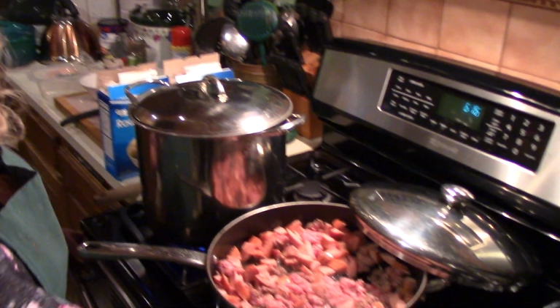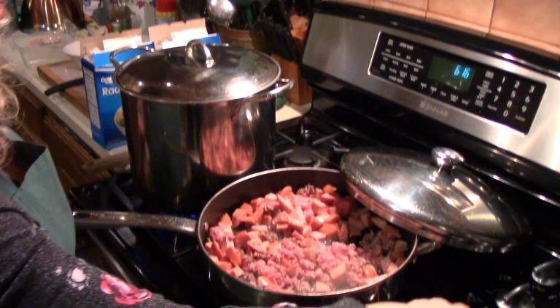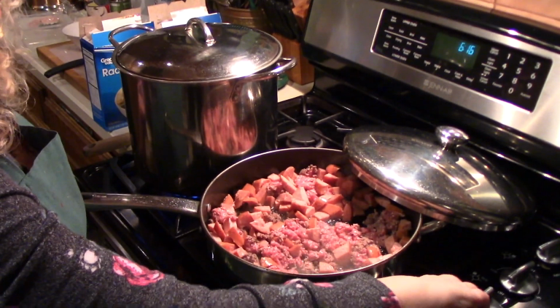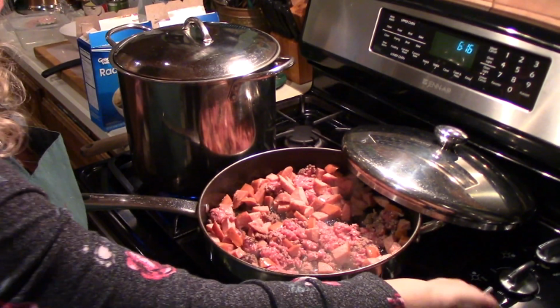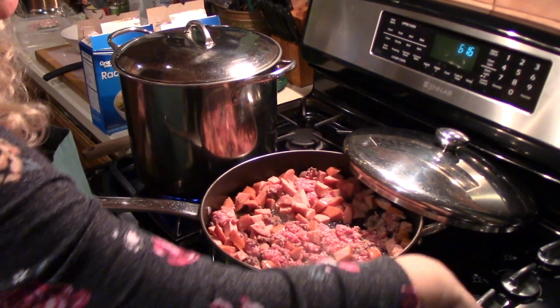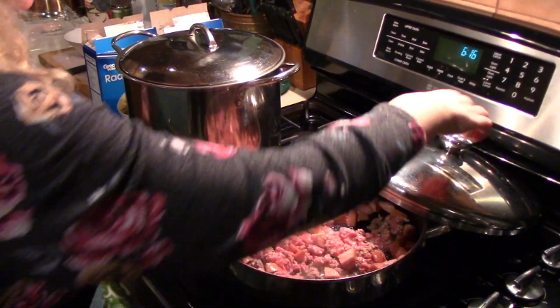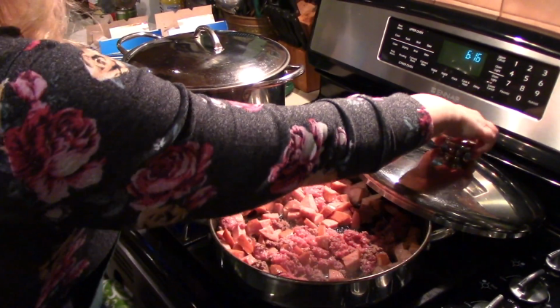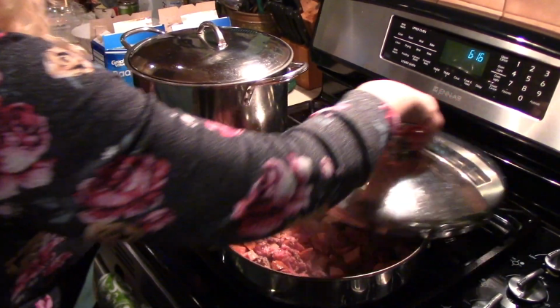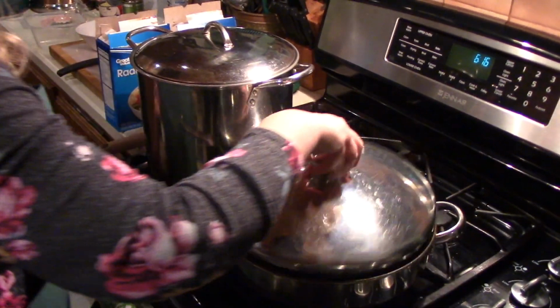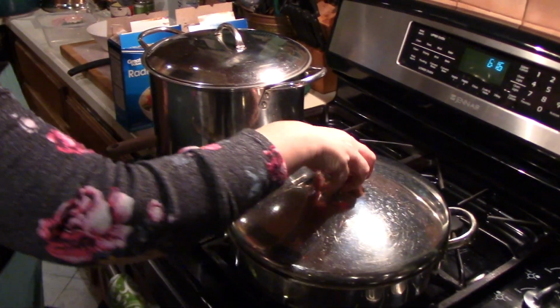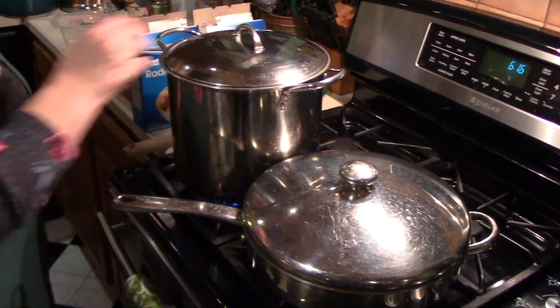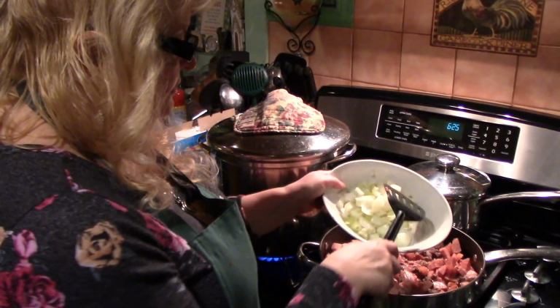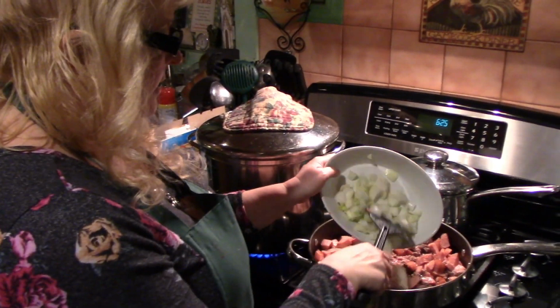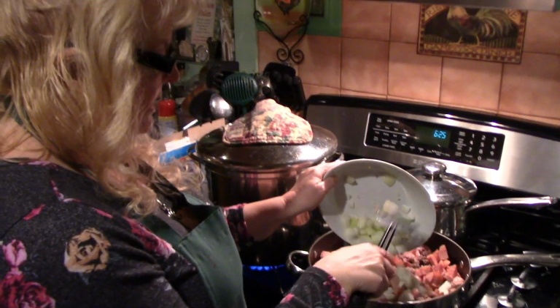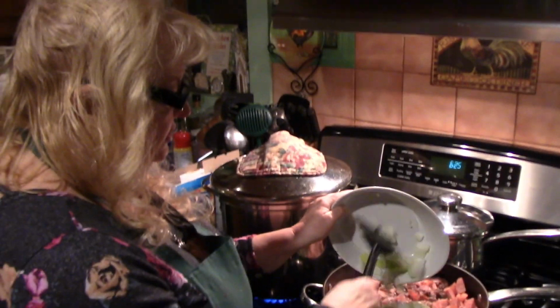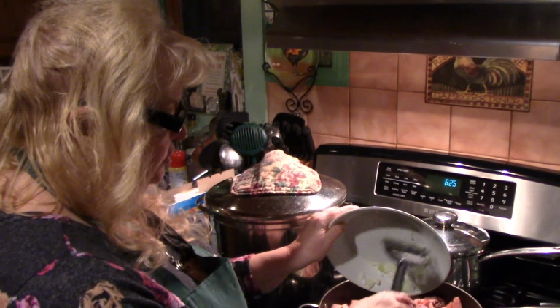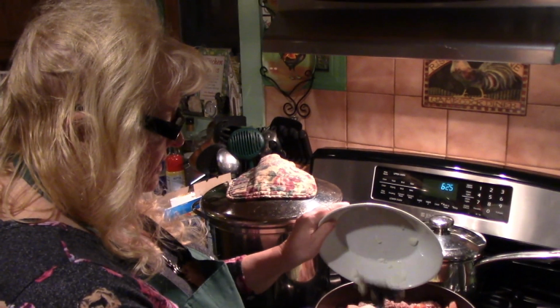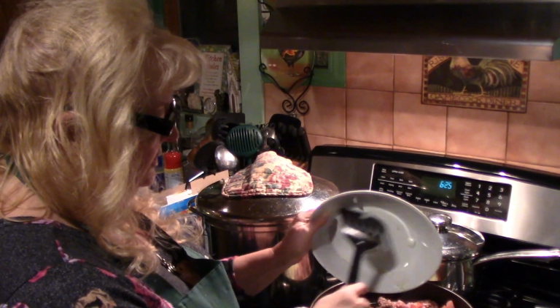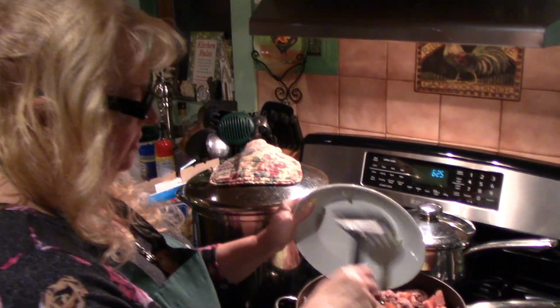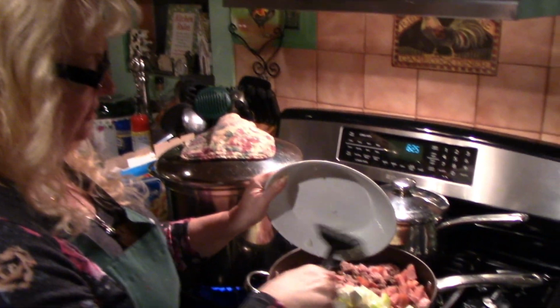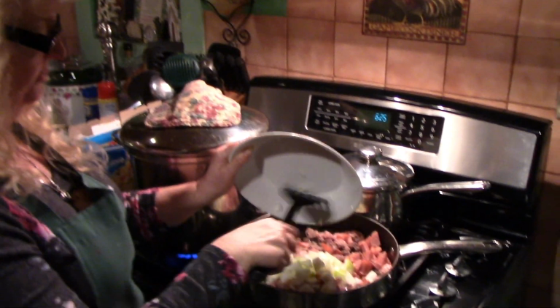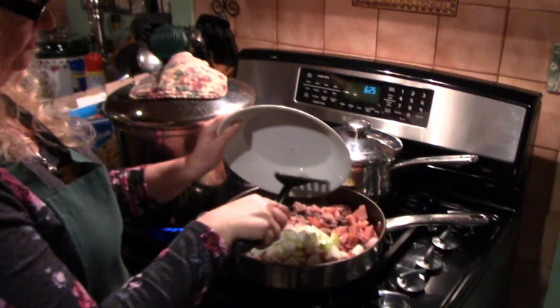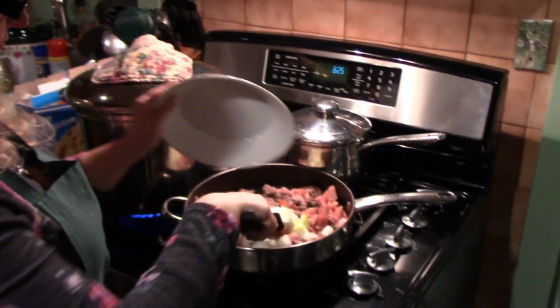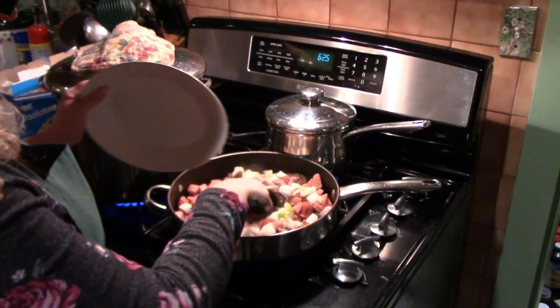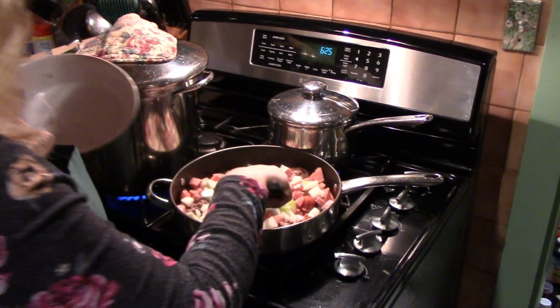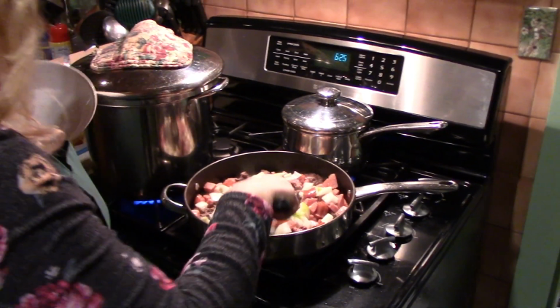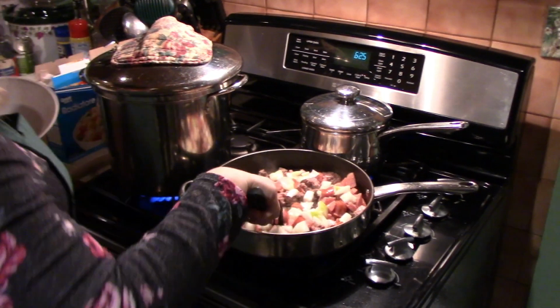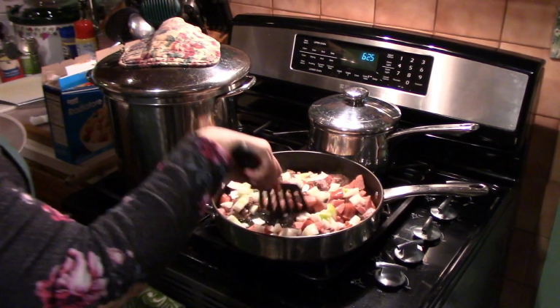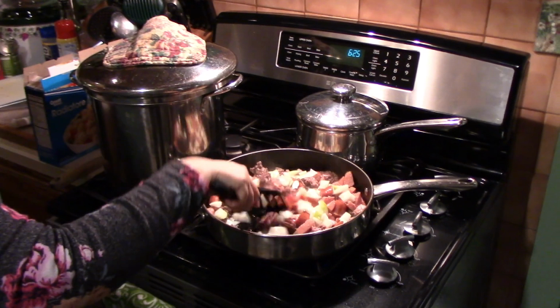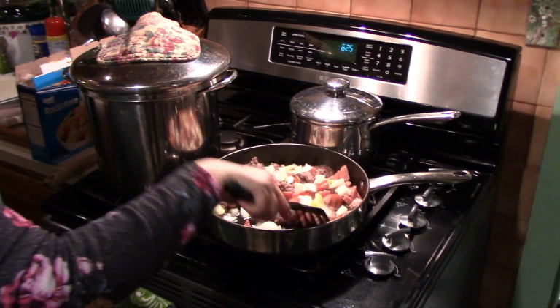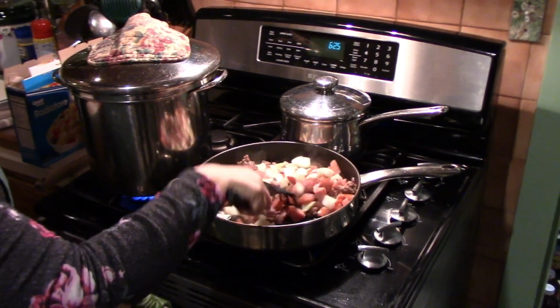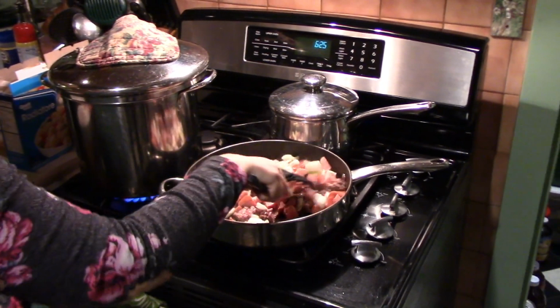Now that I've got that started, I'm going to shut it off for a minute and get my two onions chopped to add to it. Now I'm adding the two chopped onions to the meat and turning the stove back on.